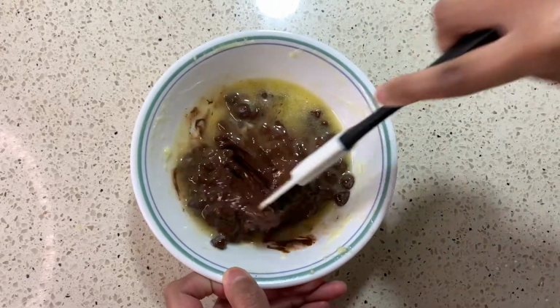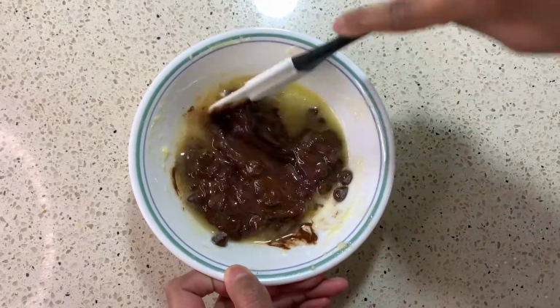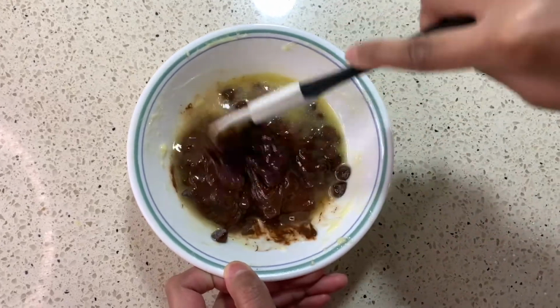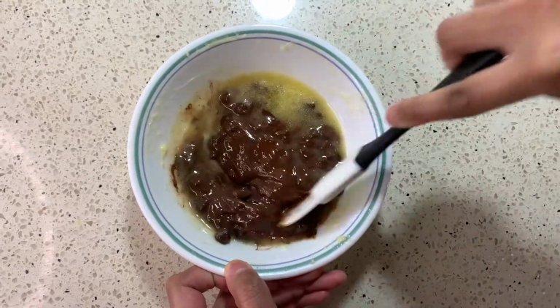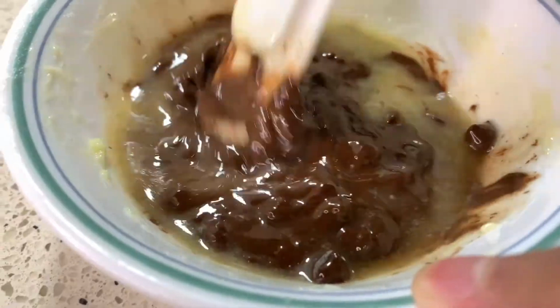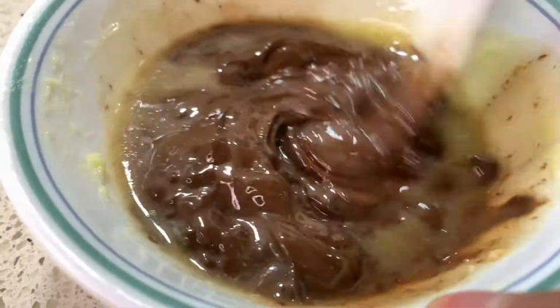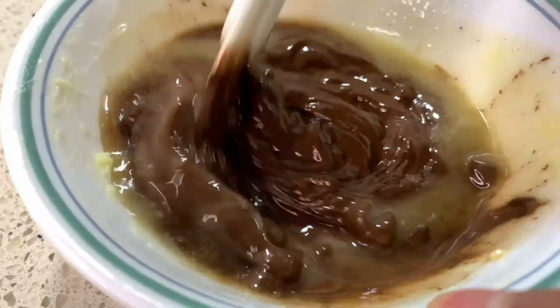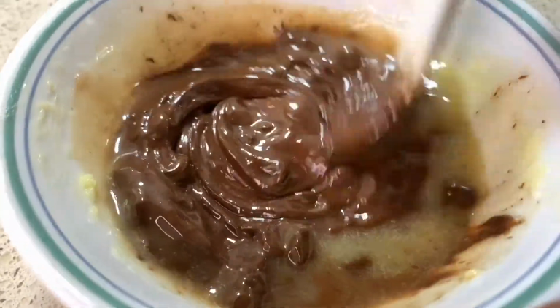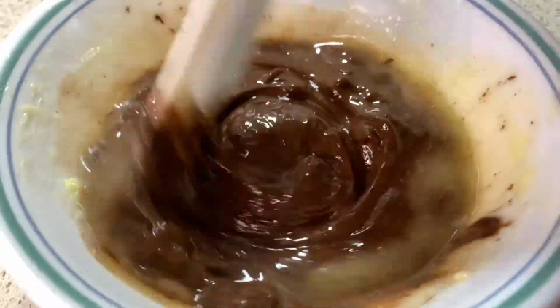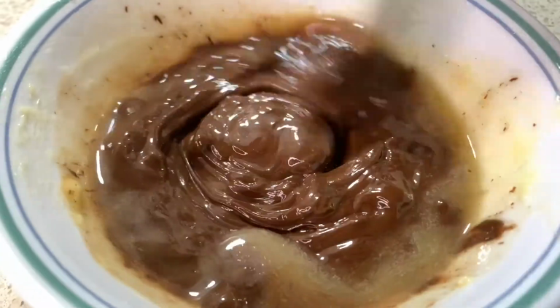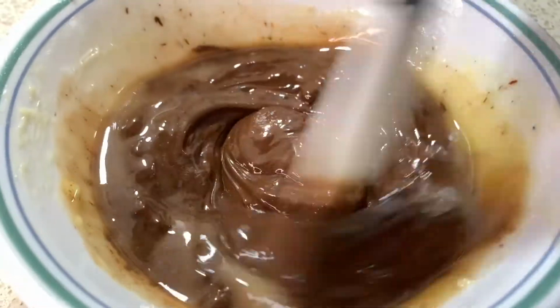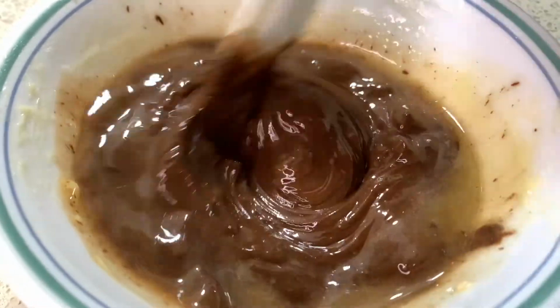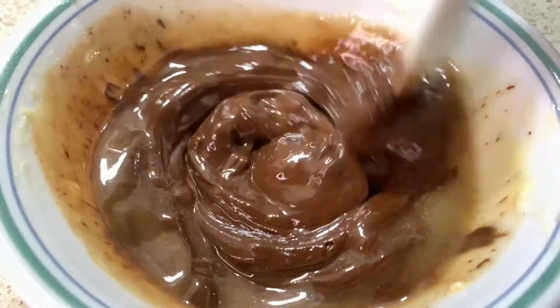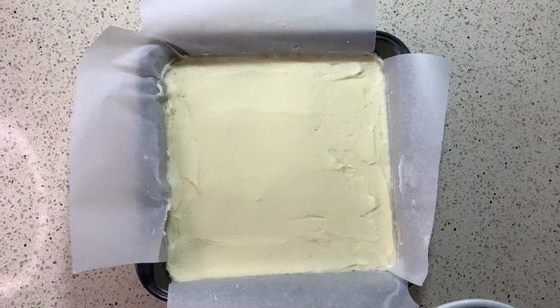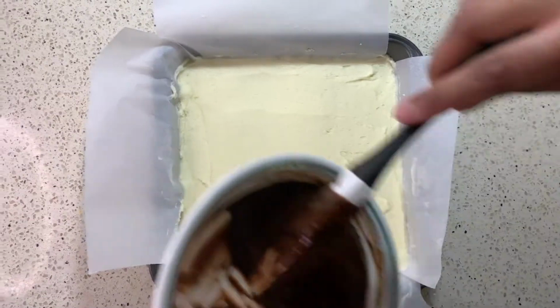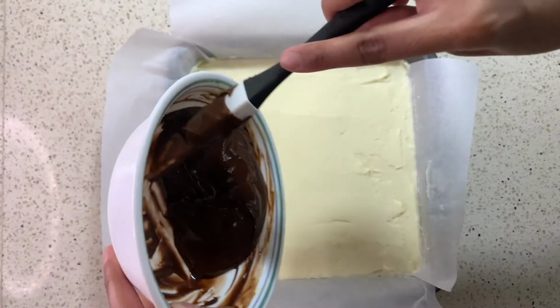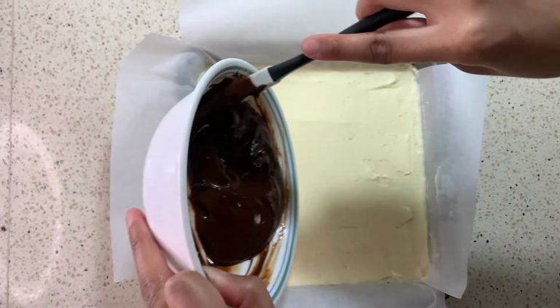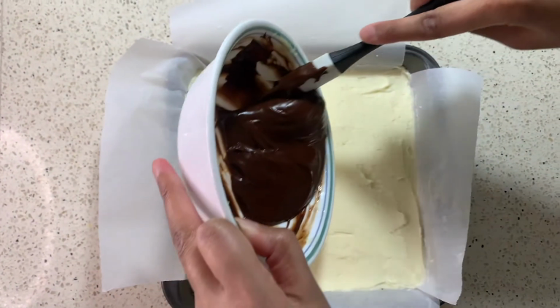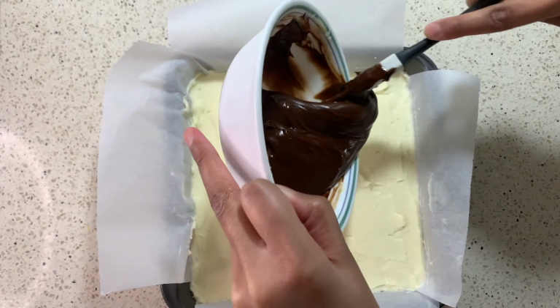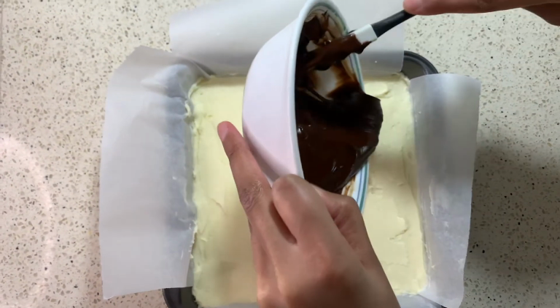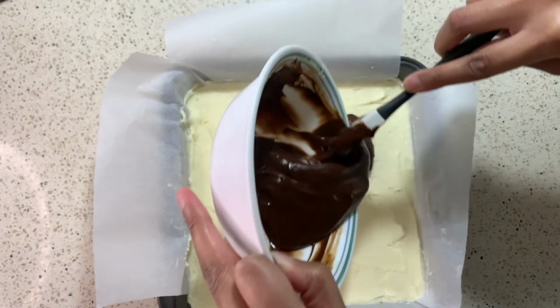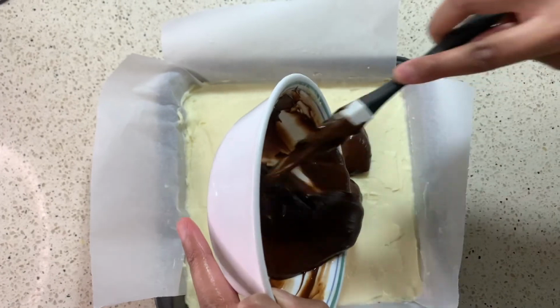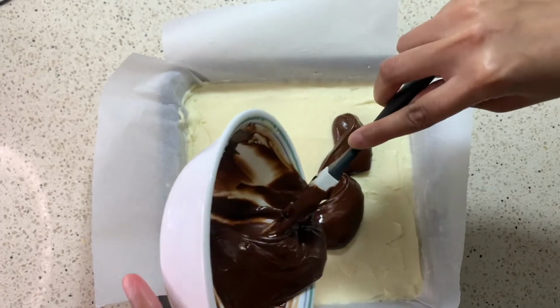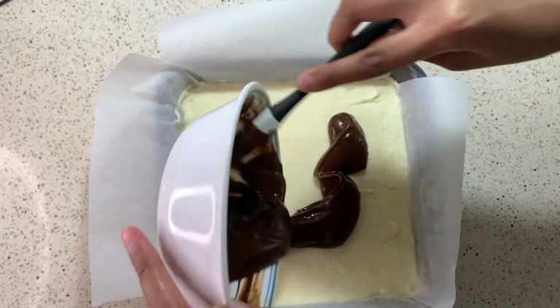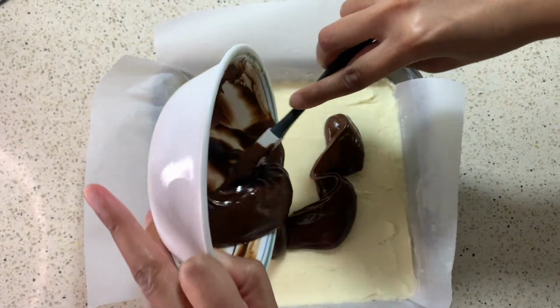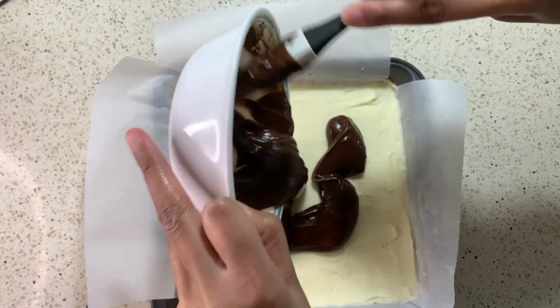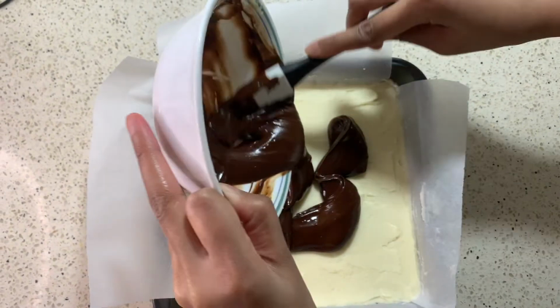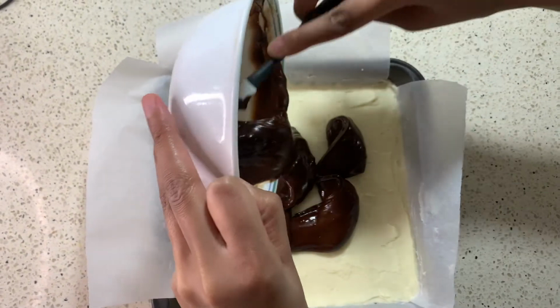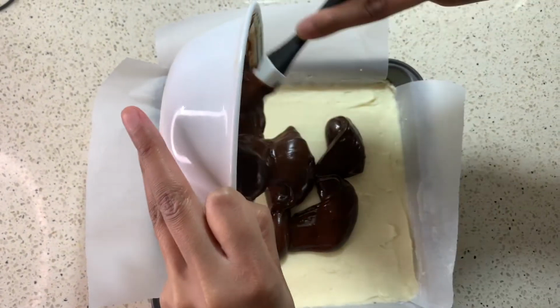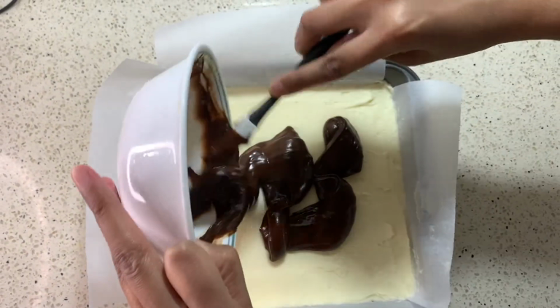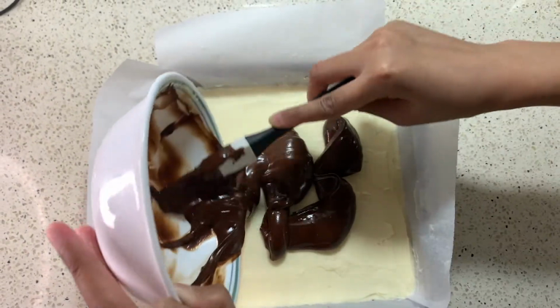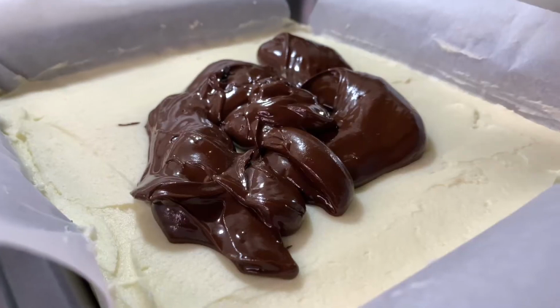Now for the last layer. So you want to warm up your chocolate and your butter, and mix that together. Once it's mixed together, you can then put it on your second layer. And again, we use an offset spatula, as it really does help in getting in those corners.